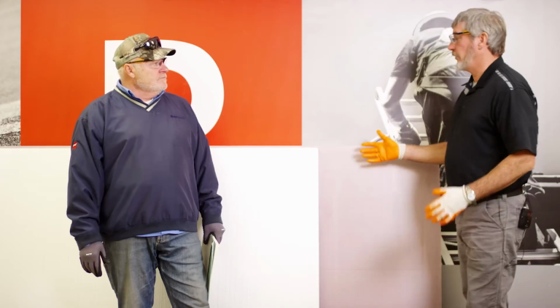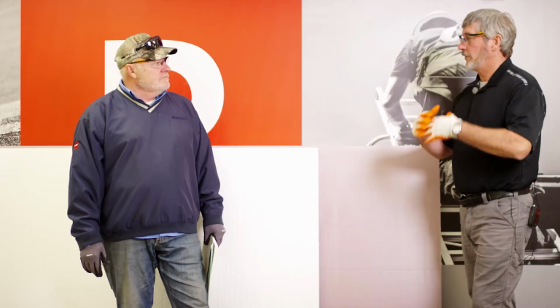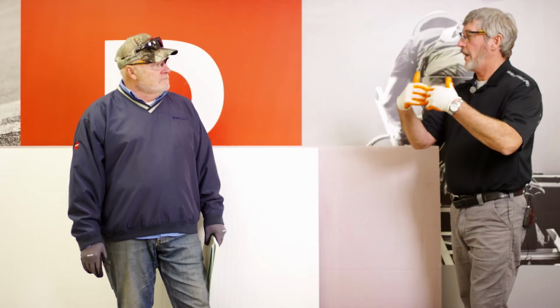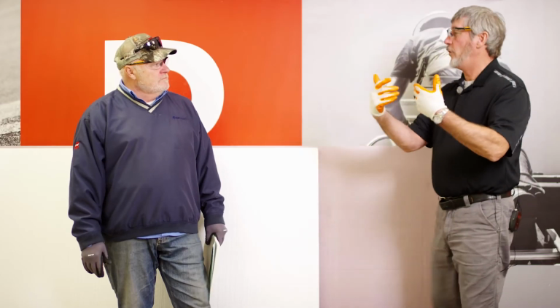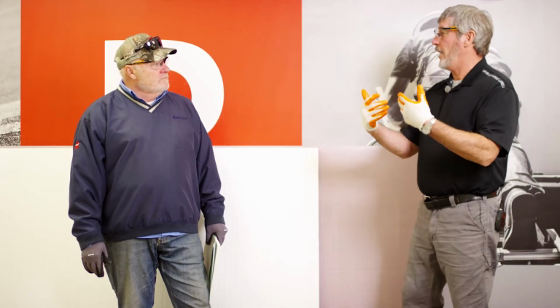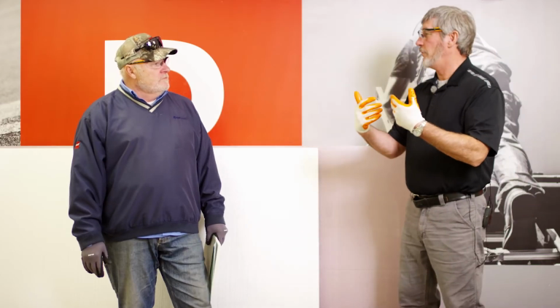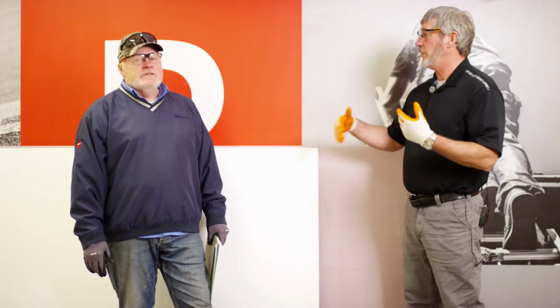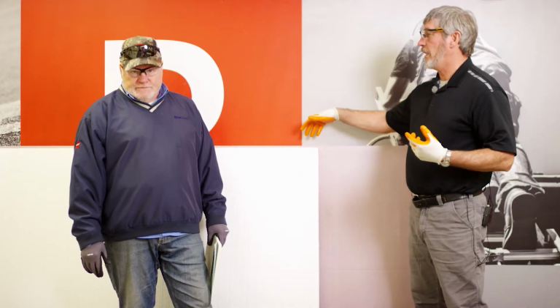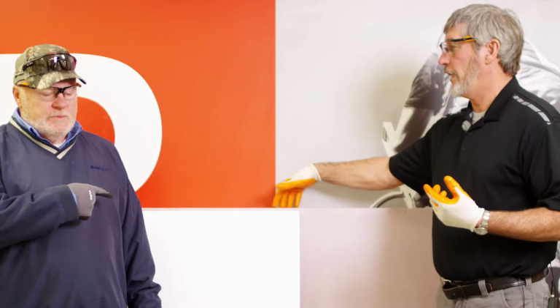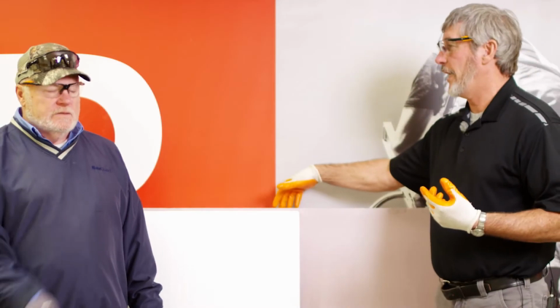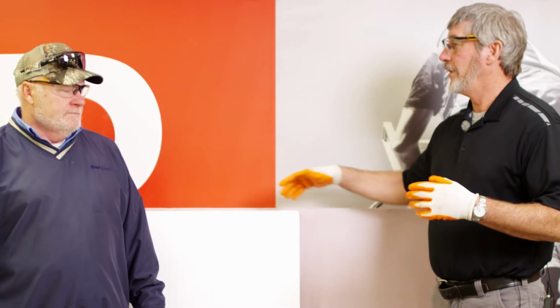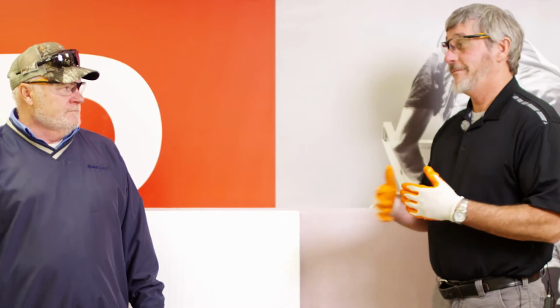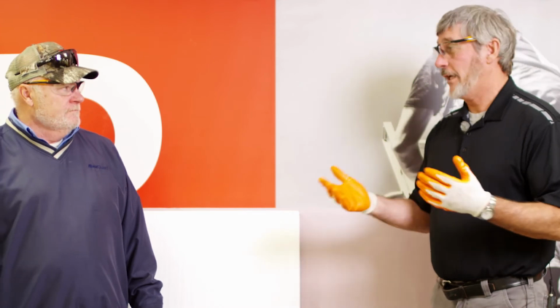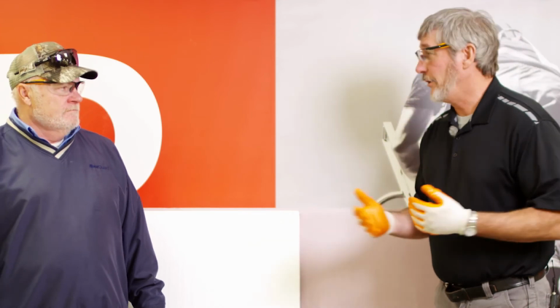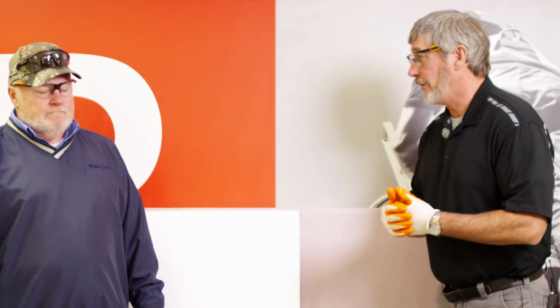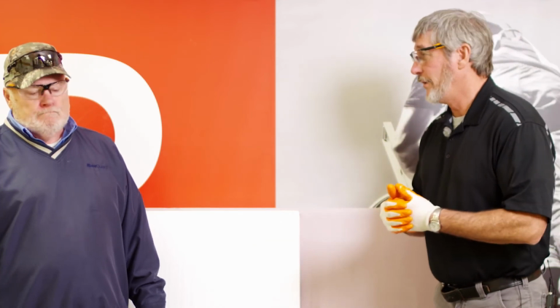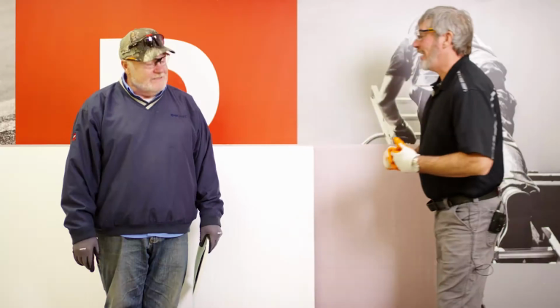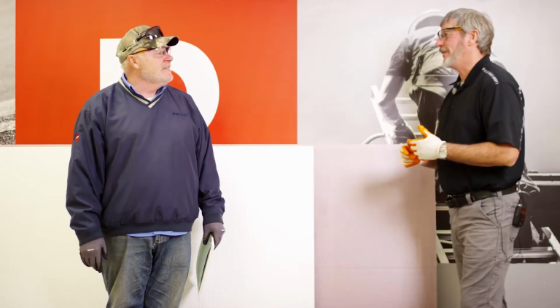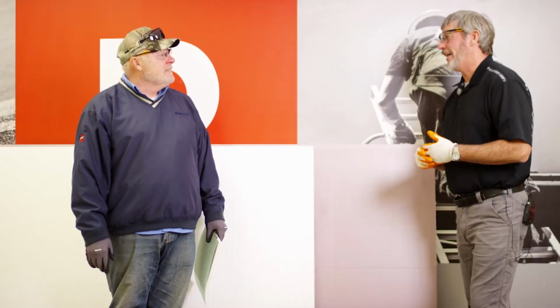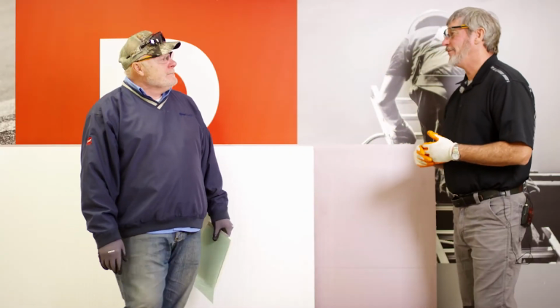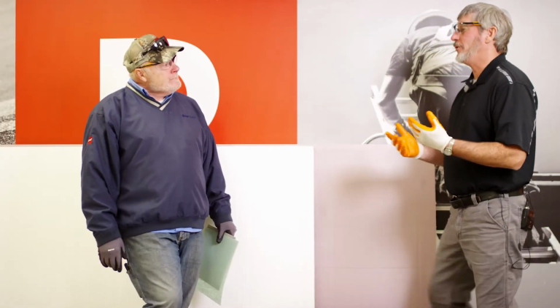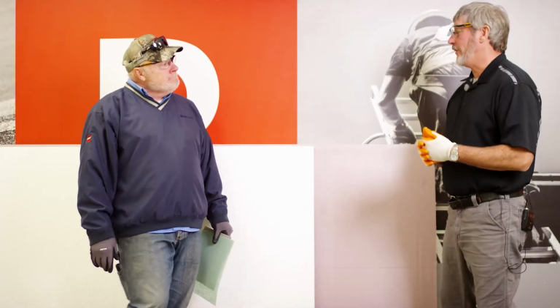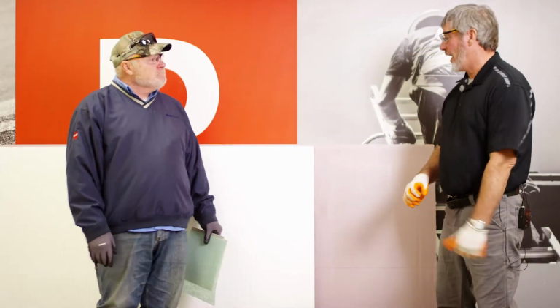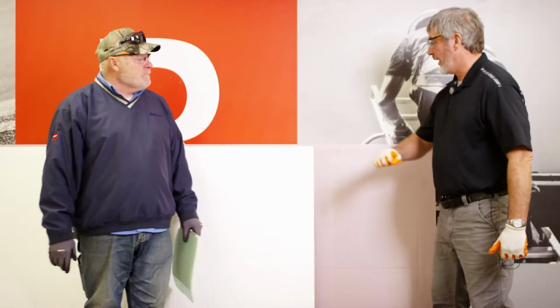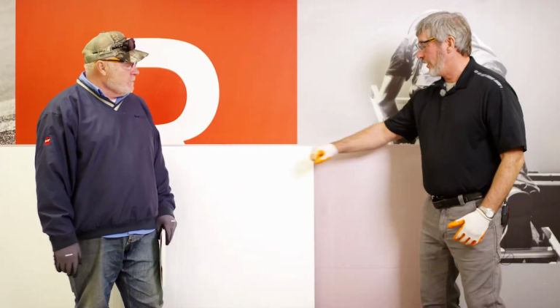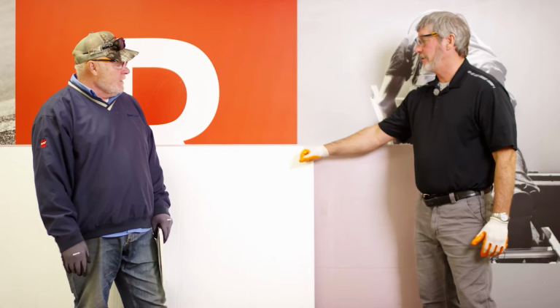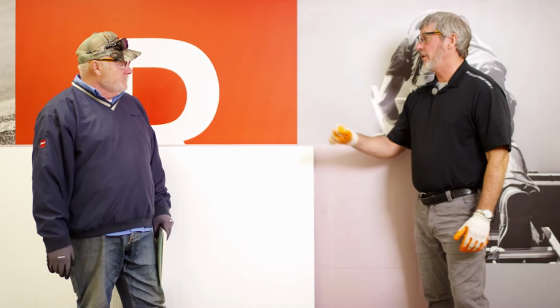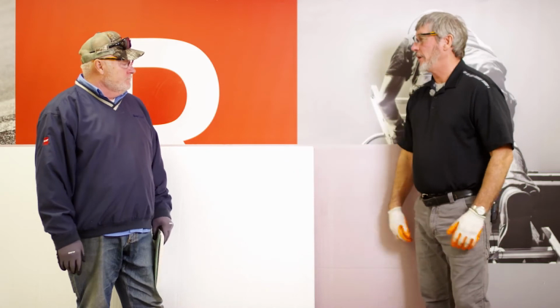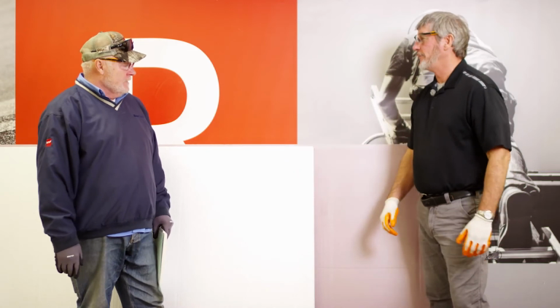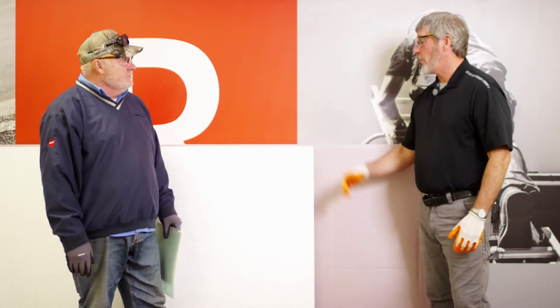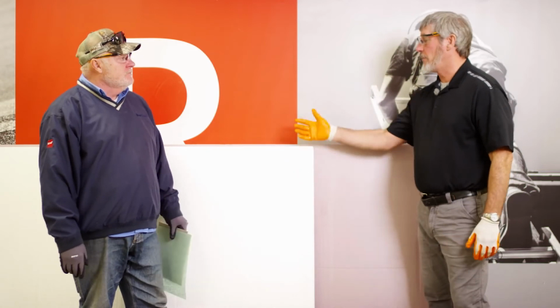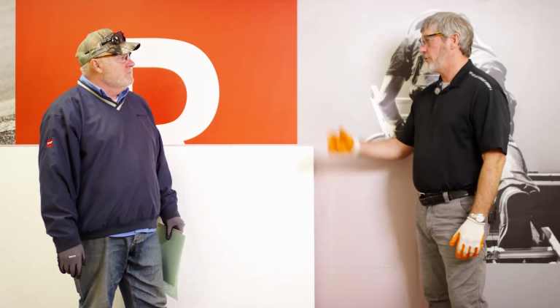This also comes in a fan fold type, which would be the XPS, and you can't really use that either. Let's say I'm doing a PVC job and I want to use this as my underlayment. What are my options?